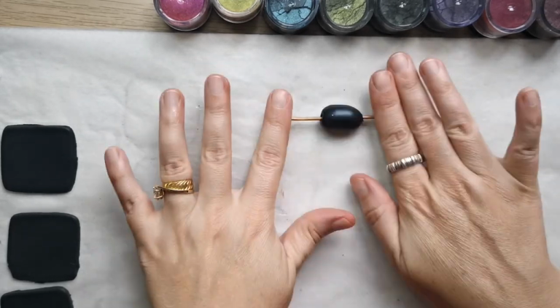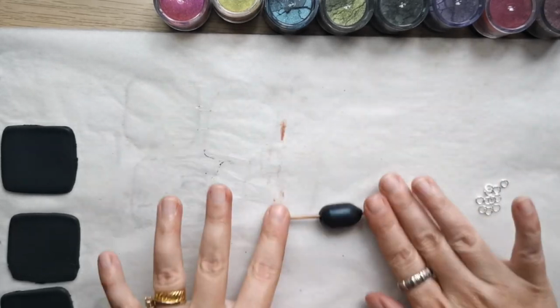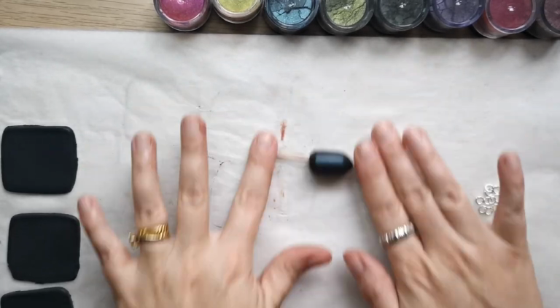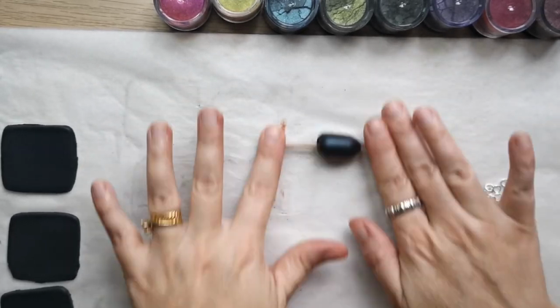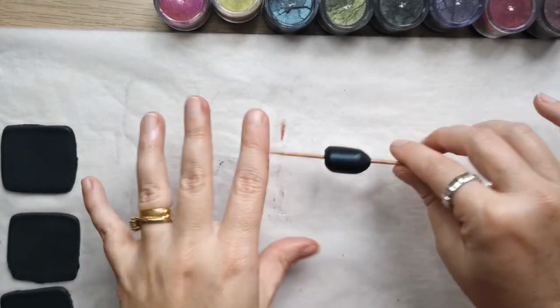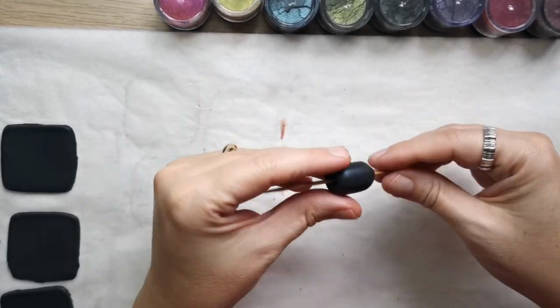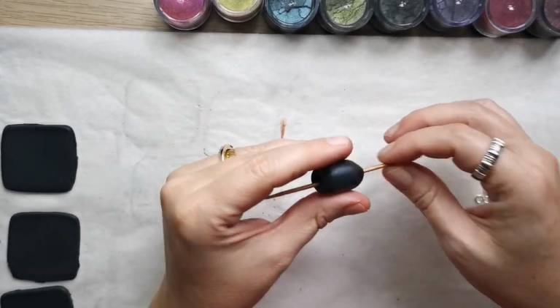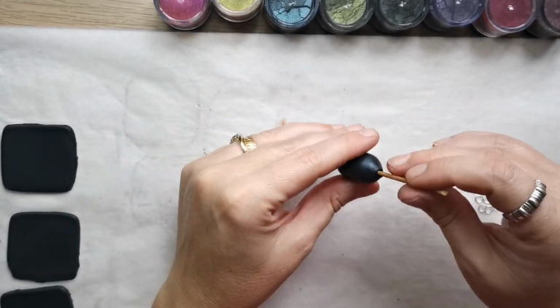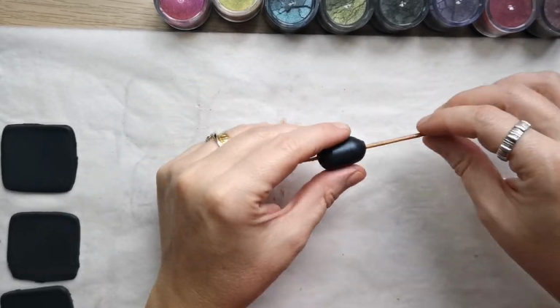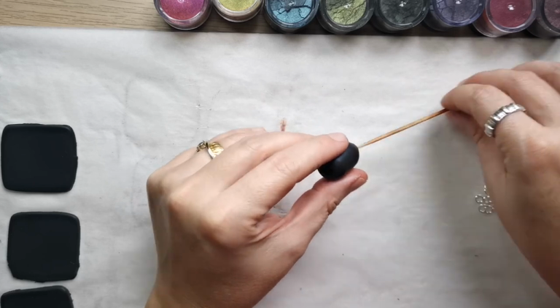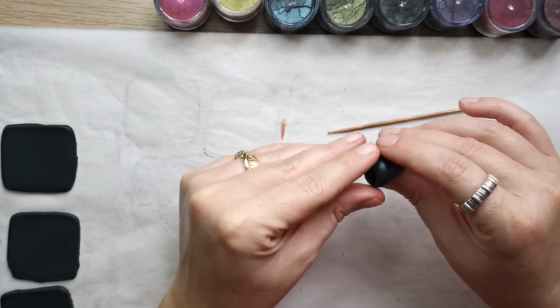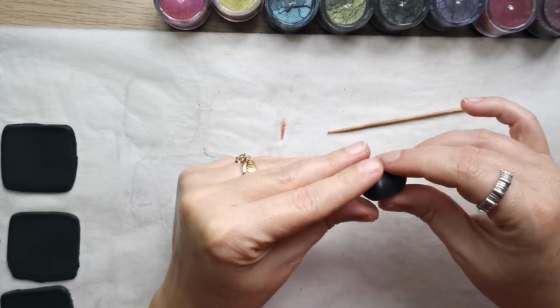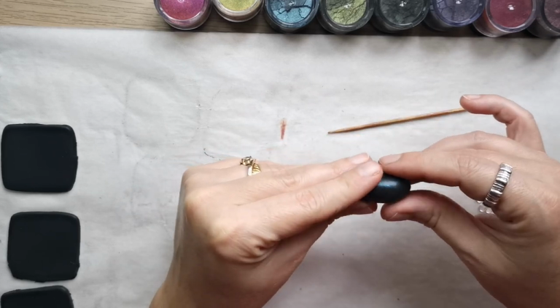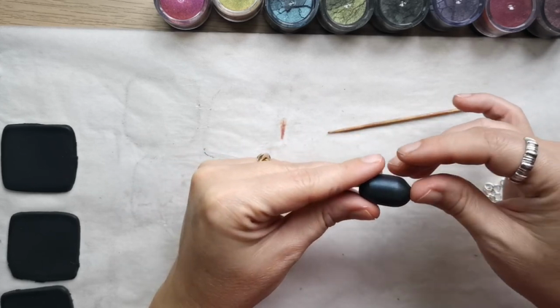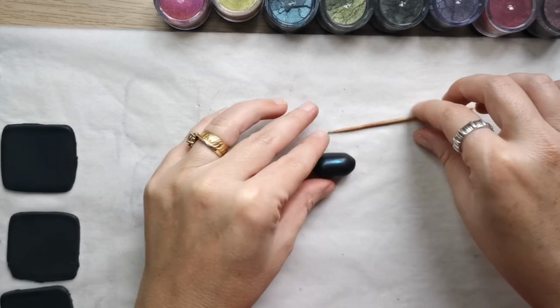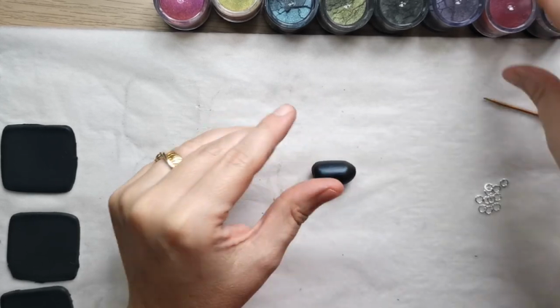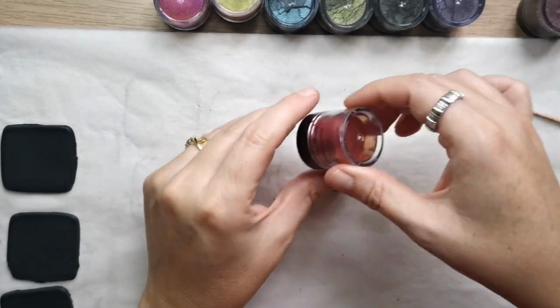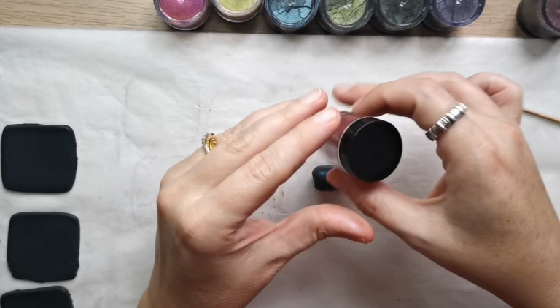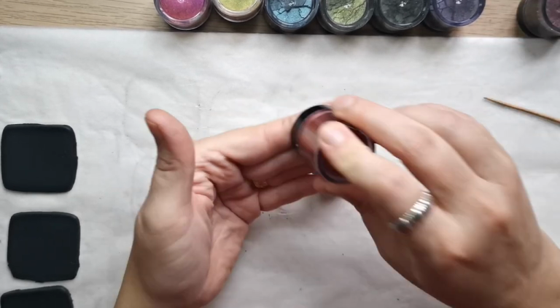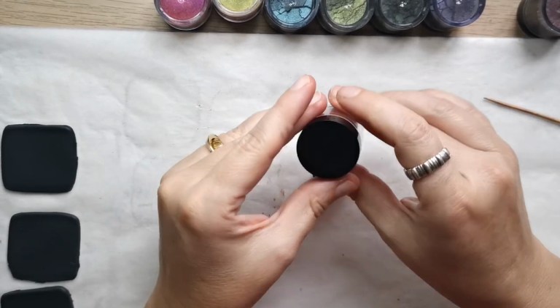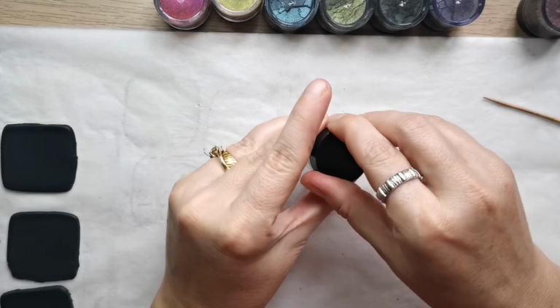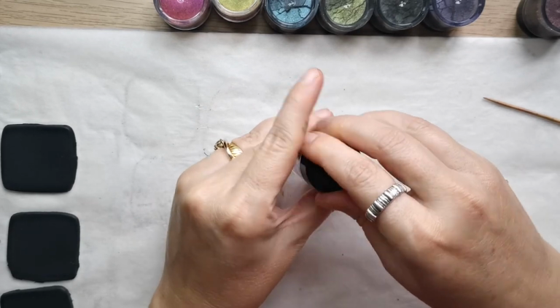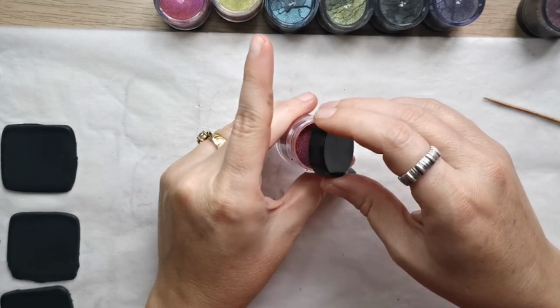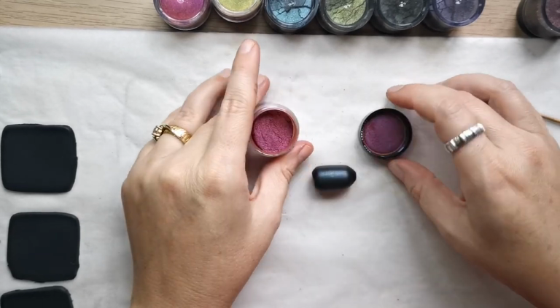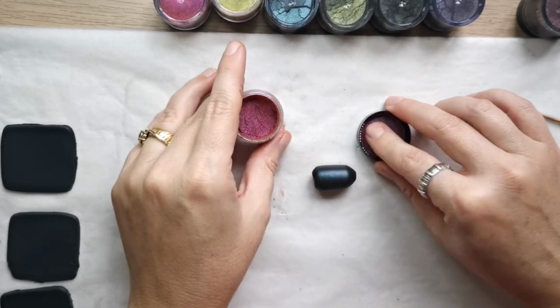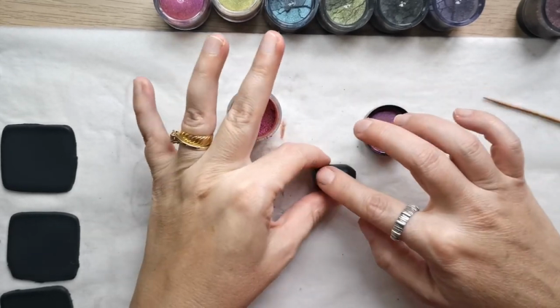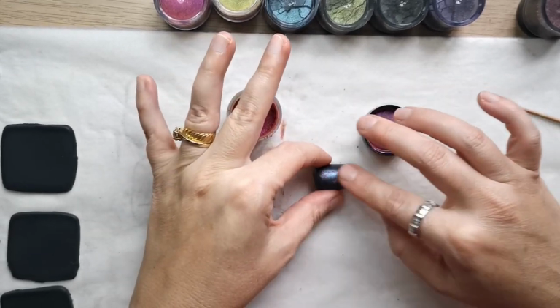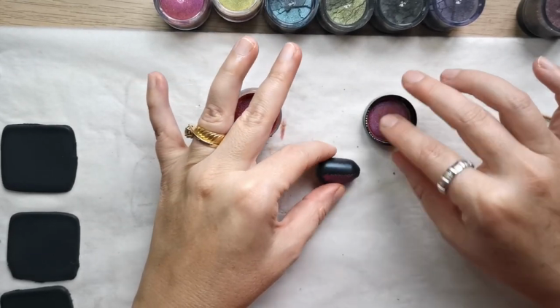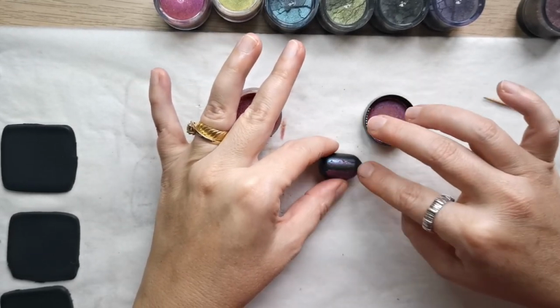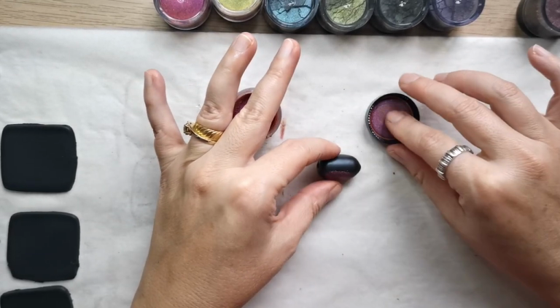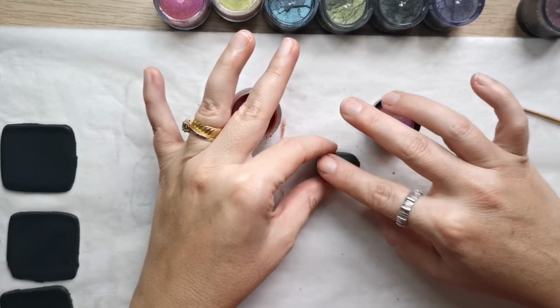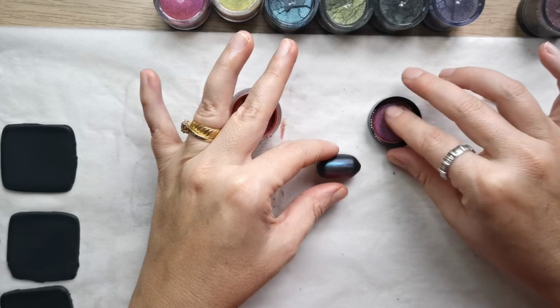Then you just have to use a toothpick and poke a hole. I rotated the toothpick inside the bead because I wanted to have very large holes.